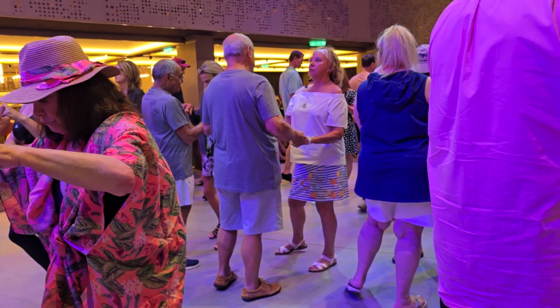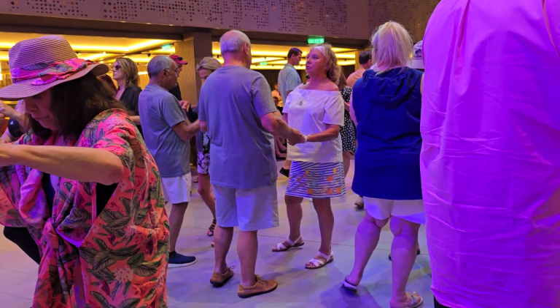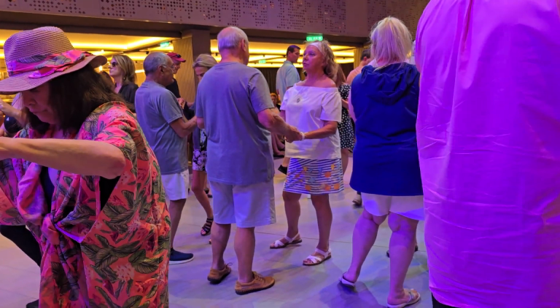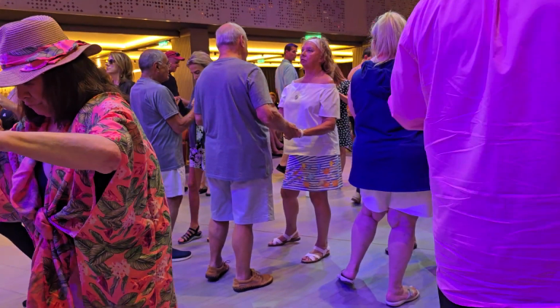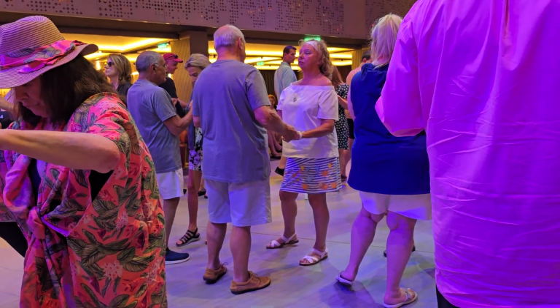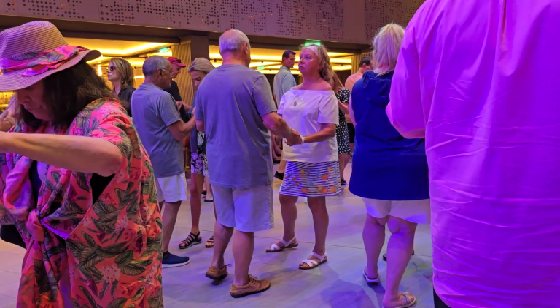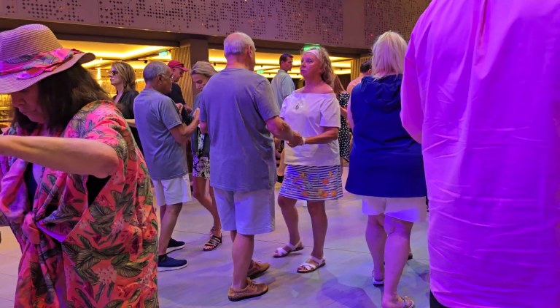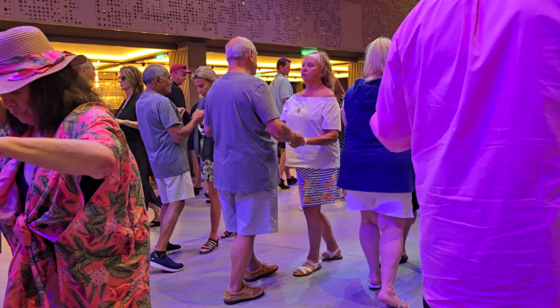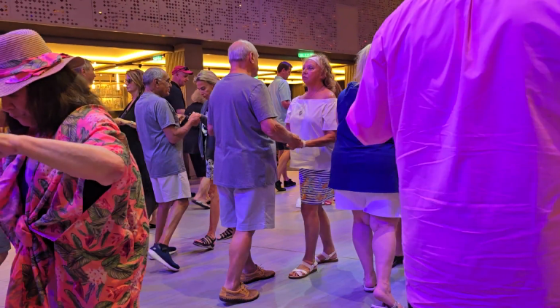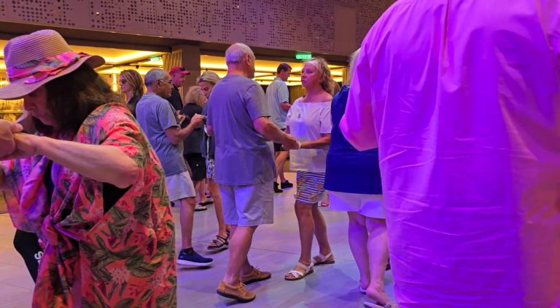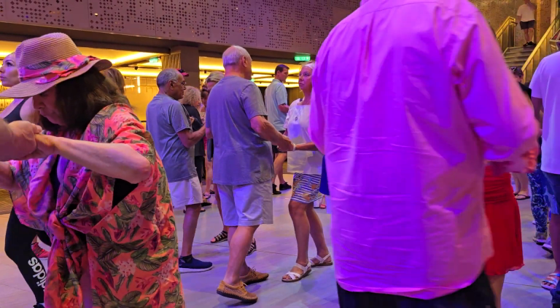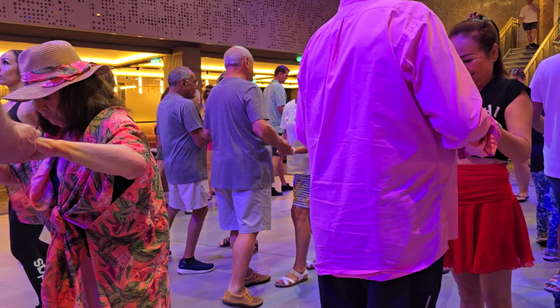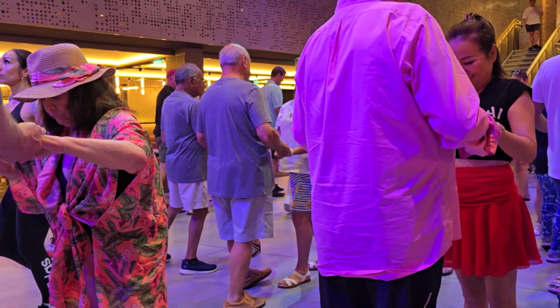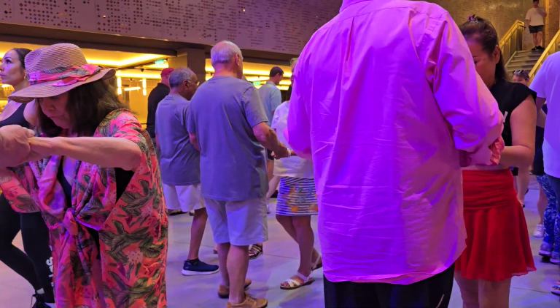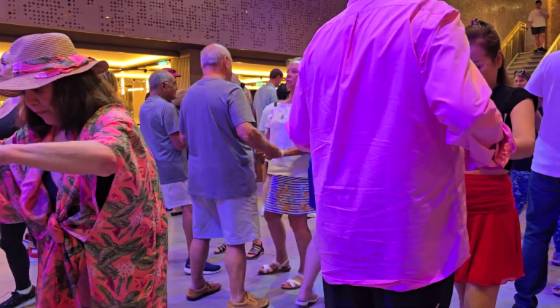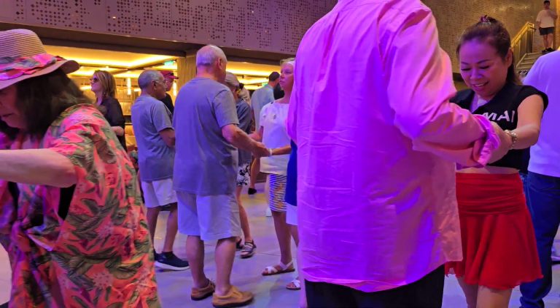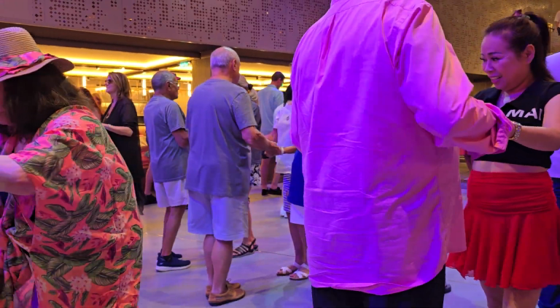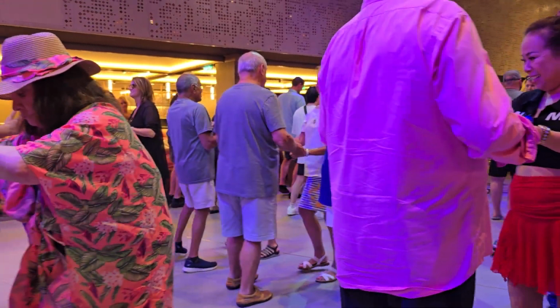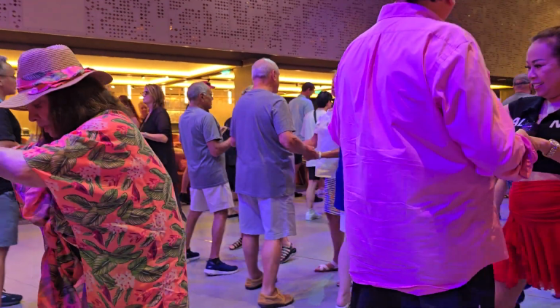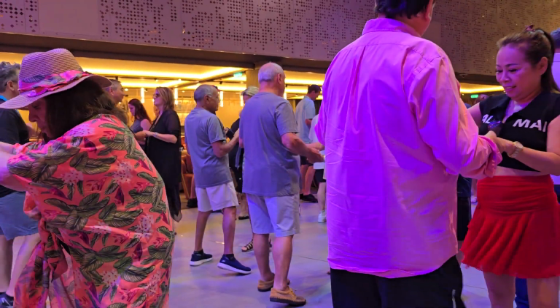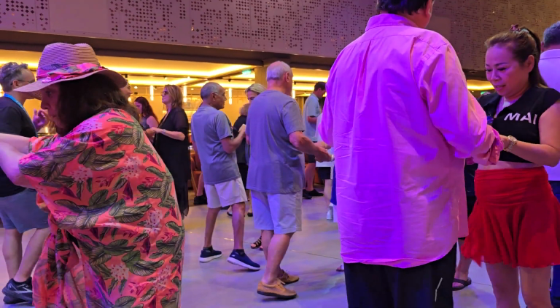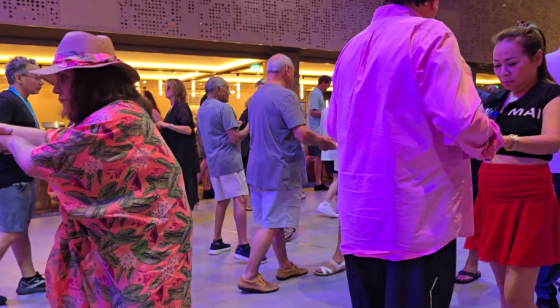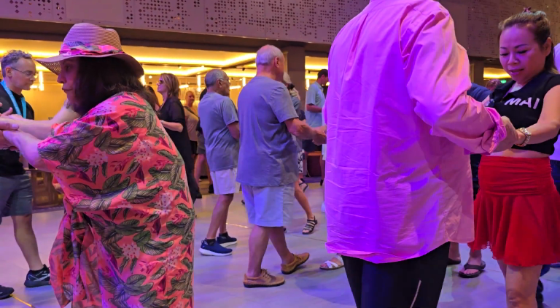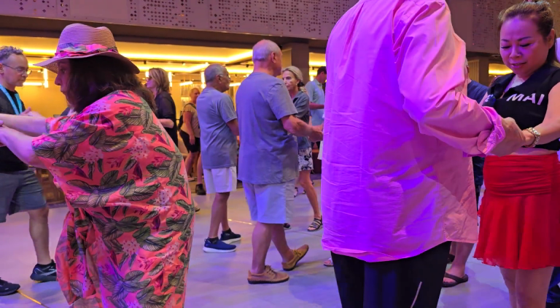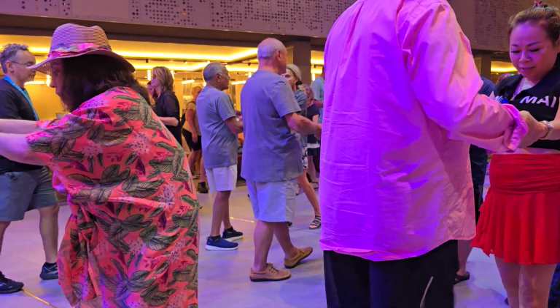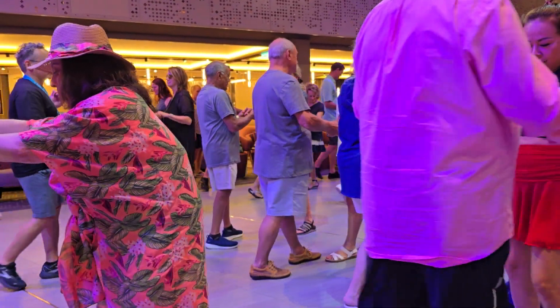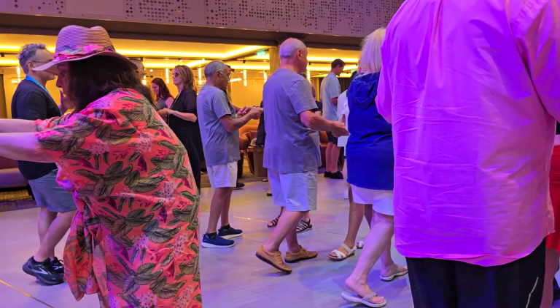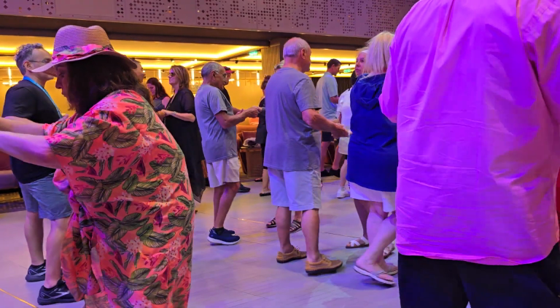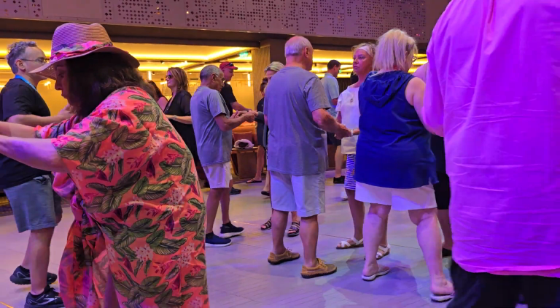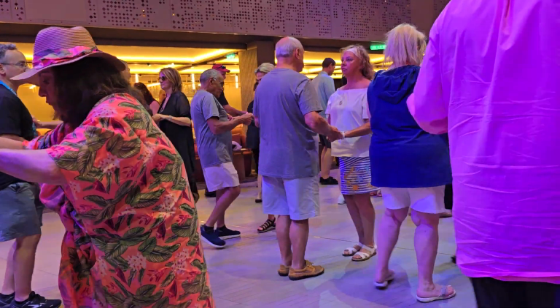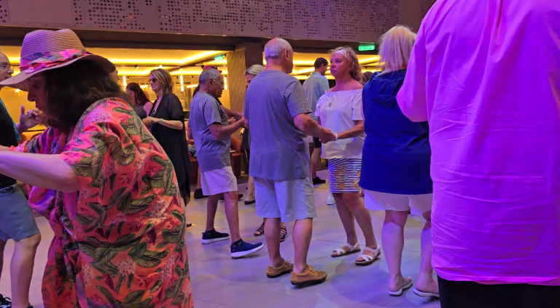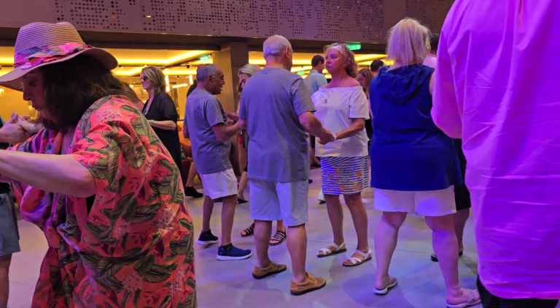Forwards on the left for my side. Forwards left, replace, side, close side, back right. Replace, side, close side.